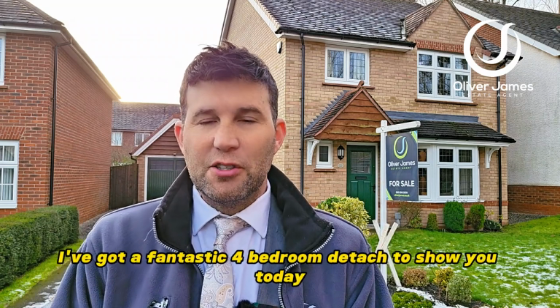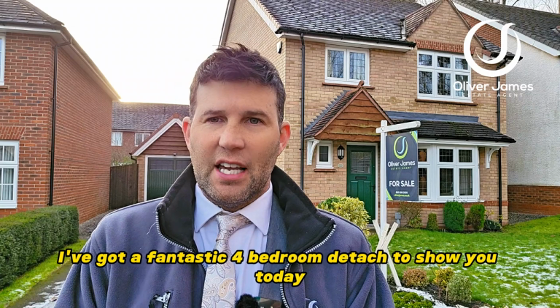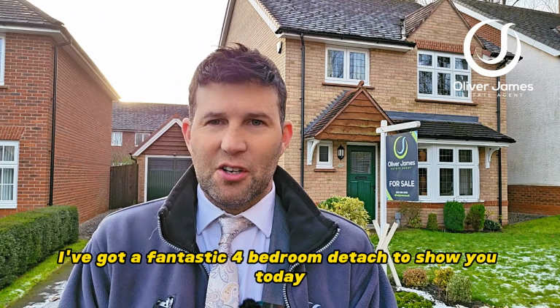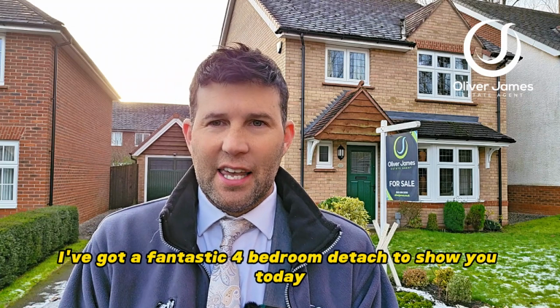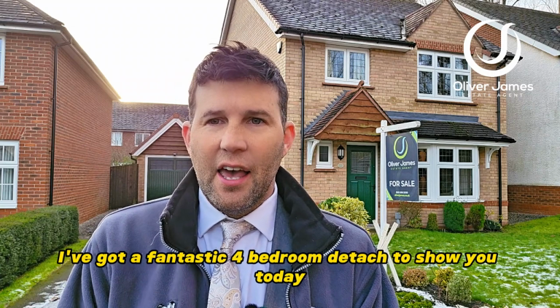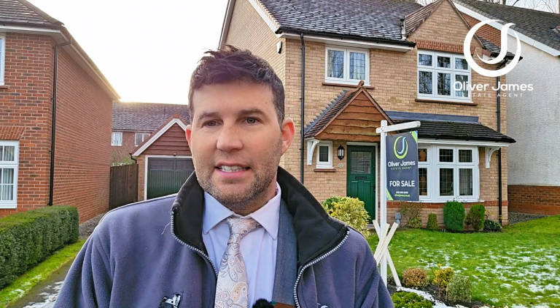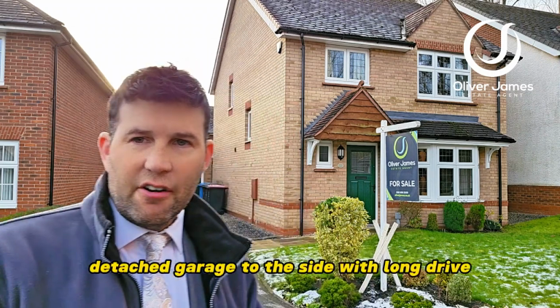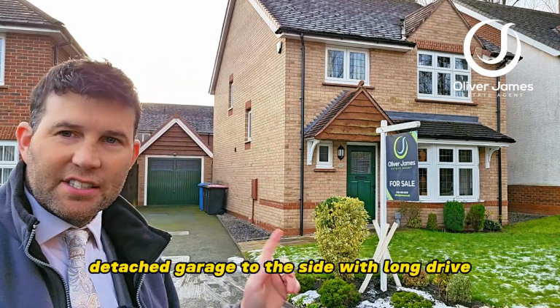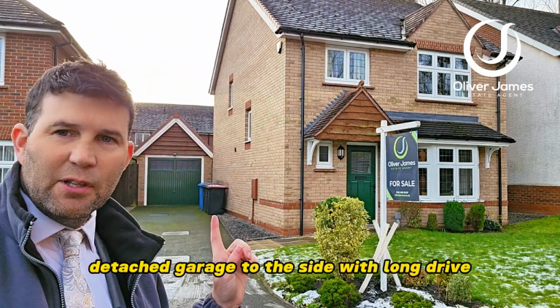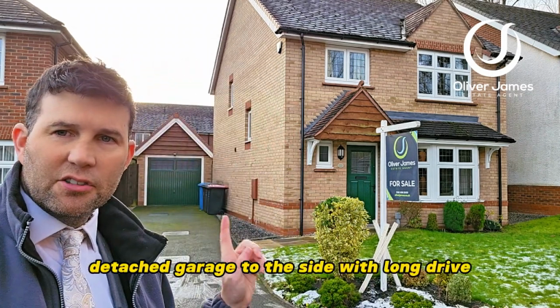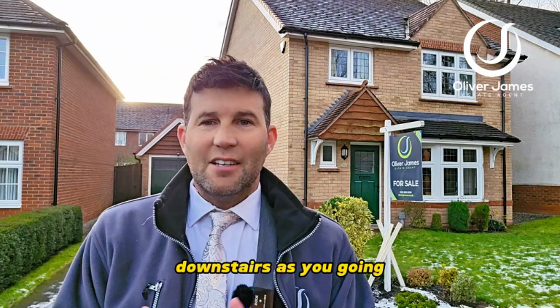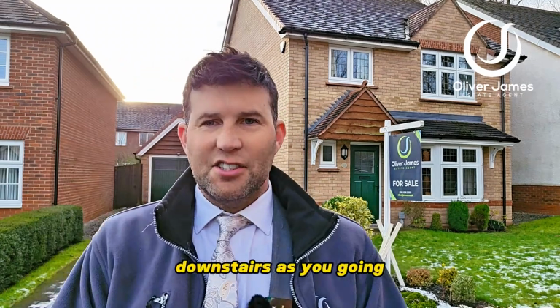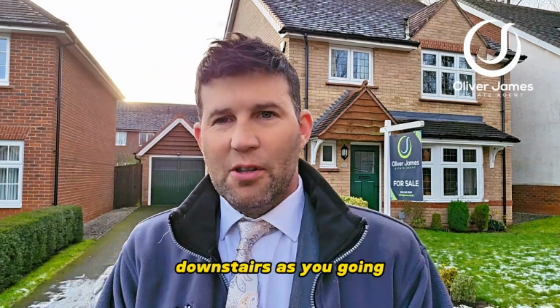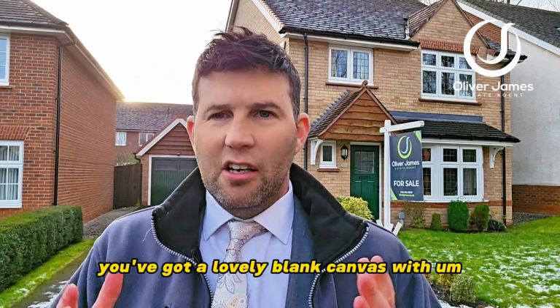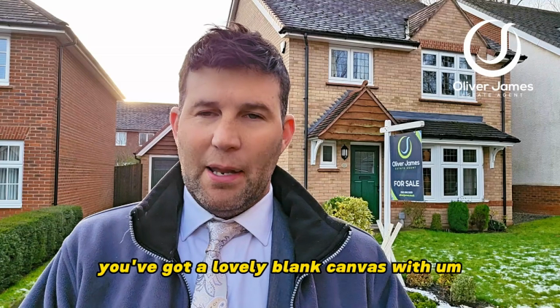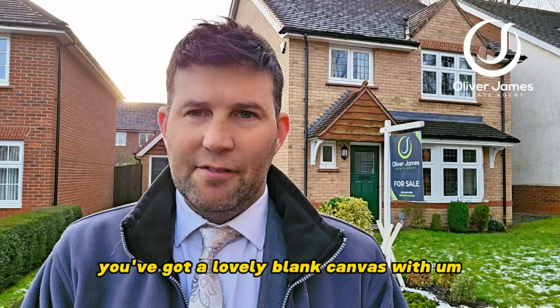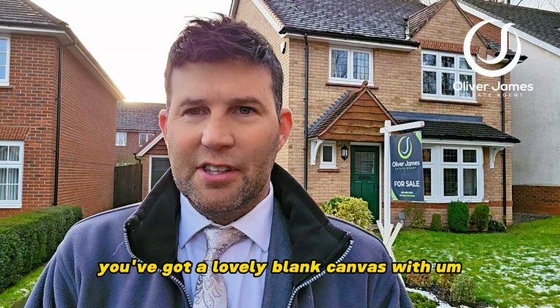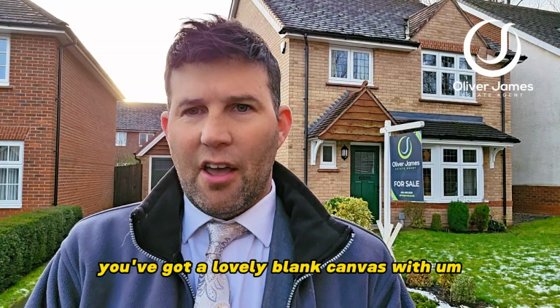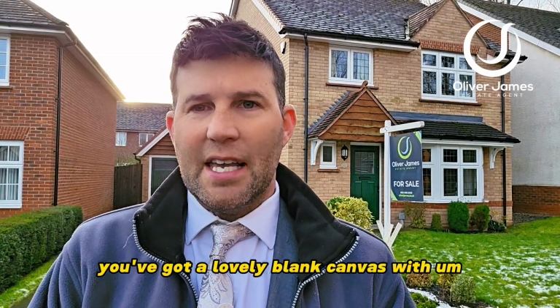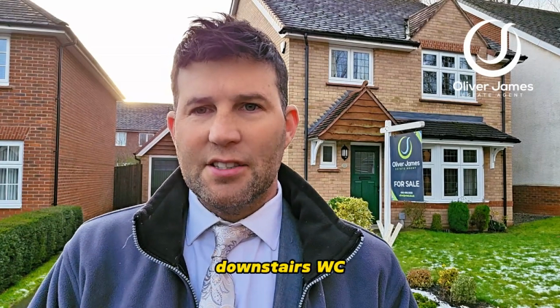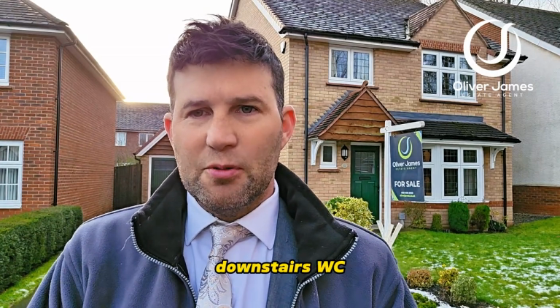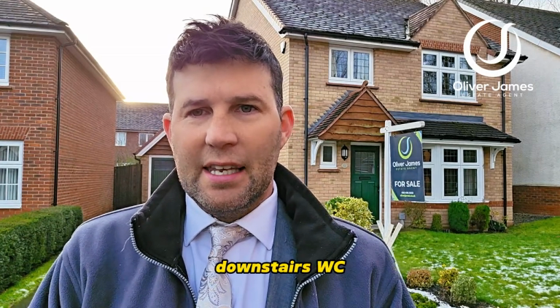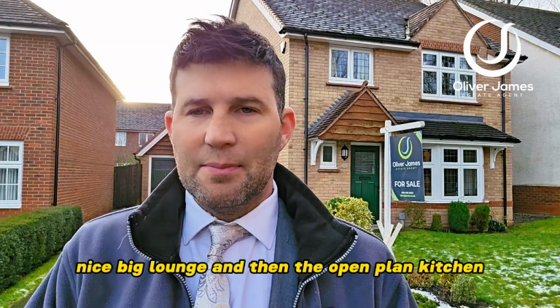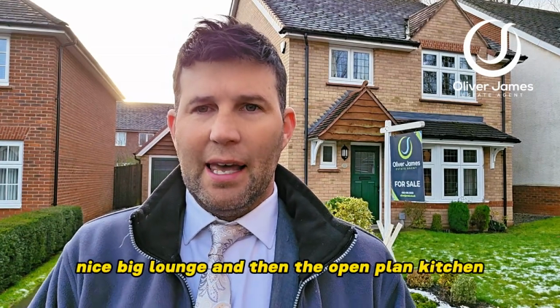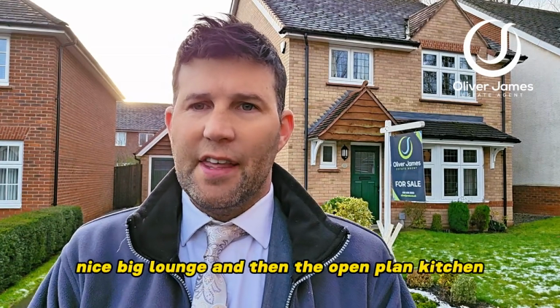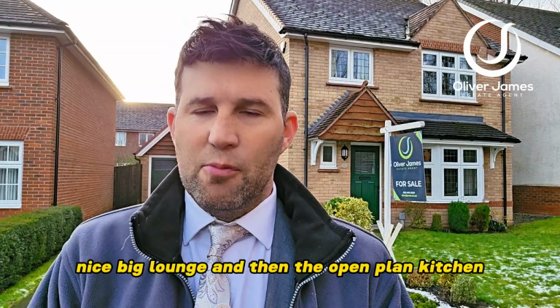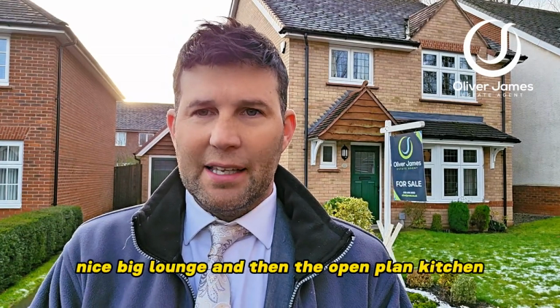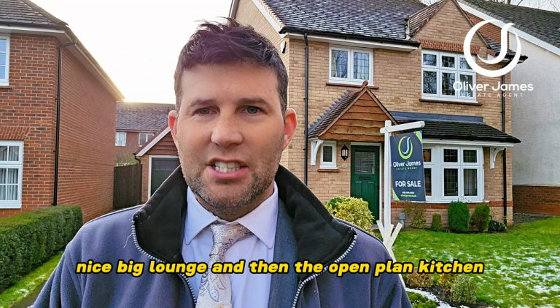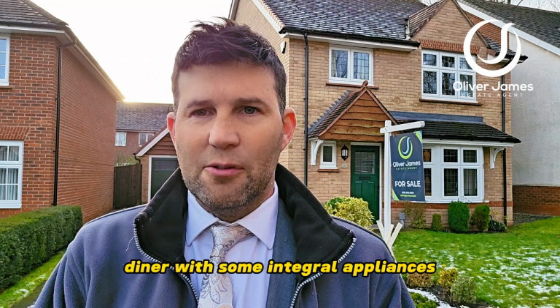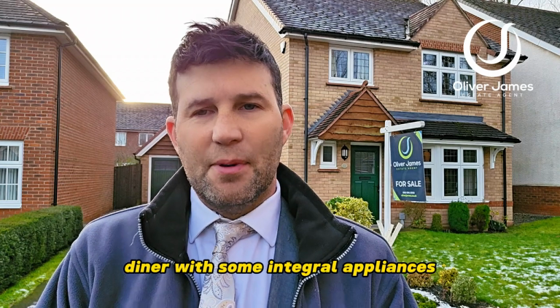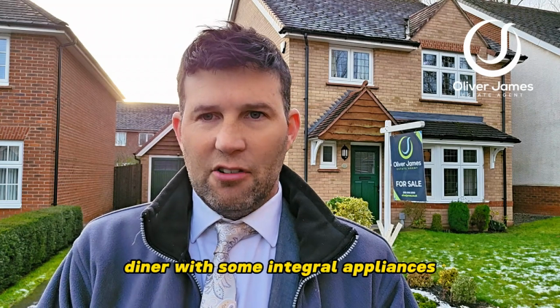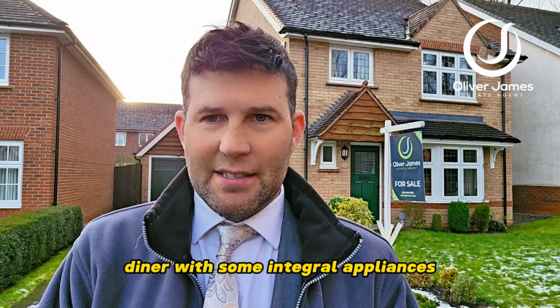Just over my shoulder I've got a fantastic four-bedroom detached to show you today. Detached carriage to the side with long downstairs. As you're going in, you've got a lovely blank canvas with downstairs WC, nice big lounge, and then that open-plan kitchen diner with some integral appliances.